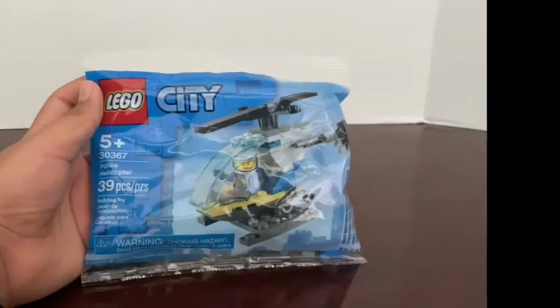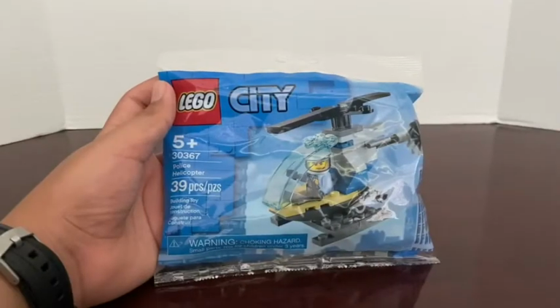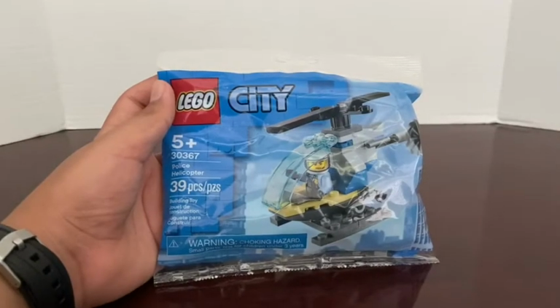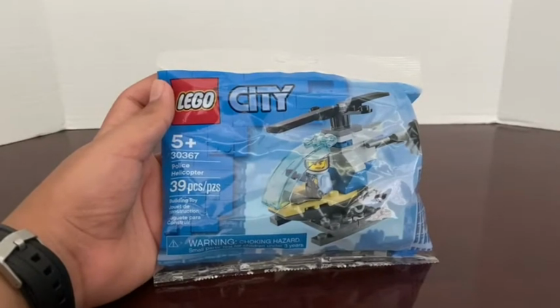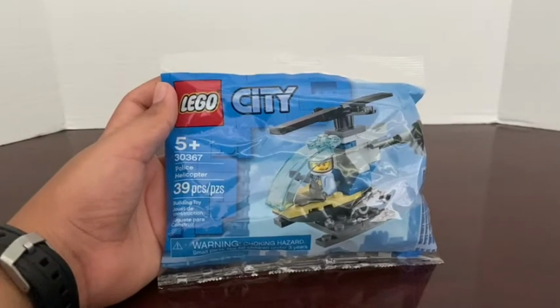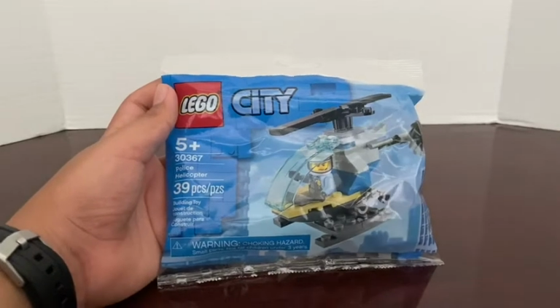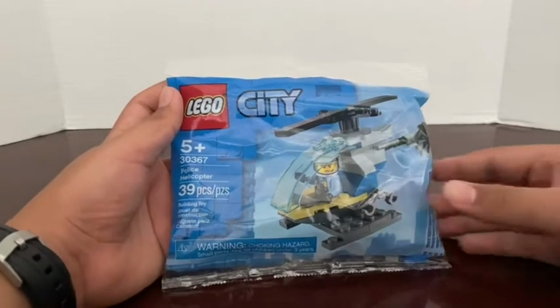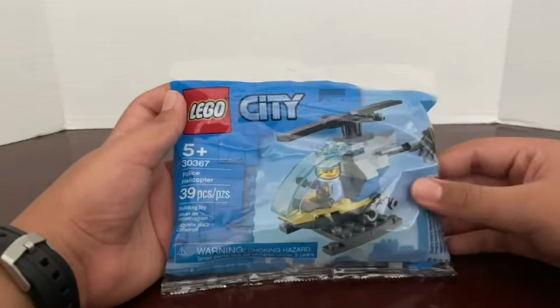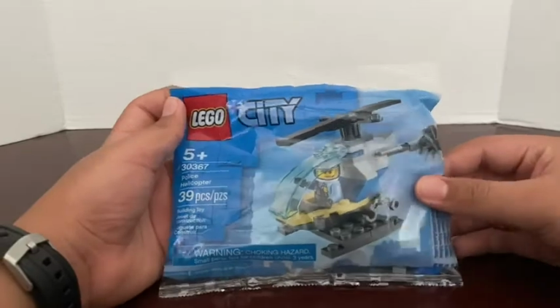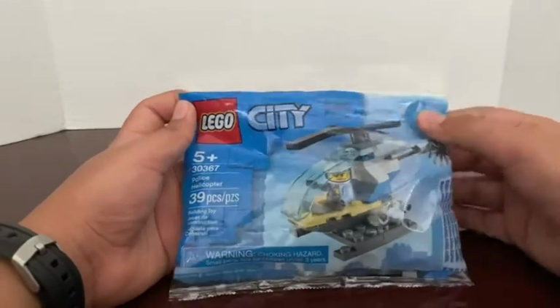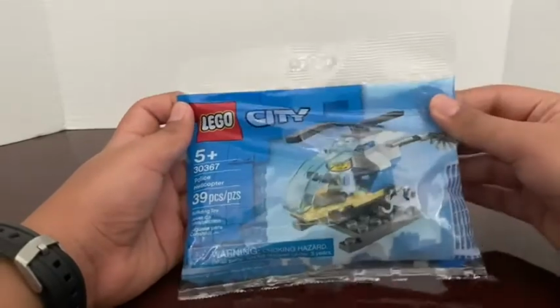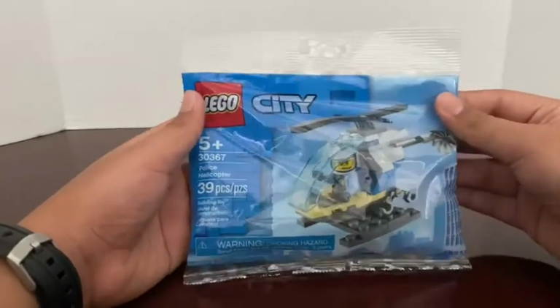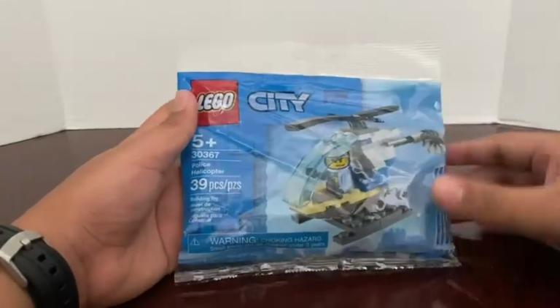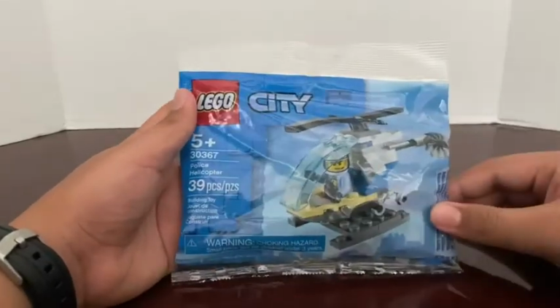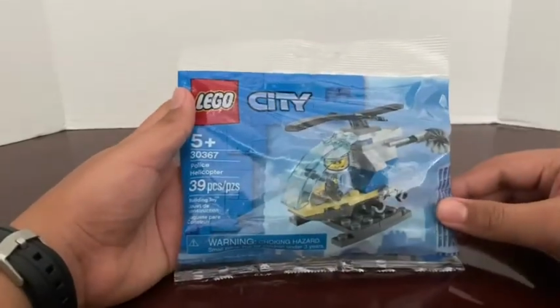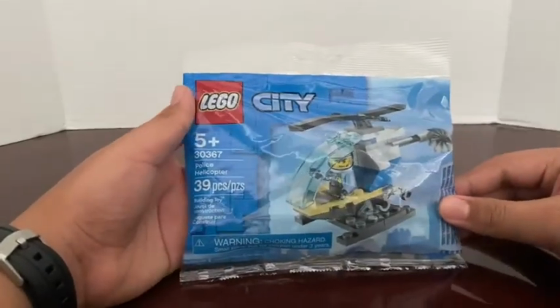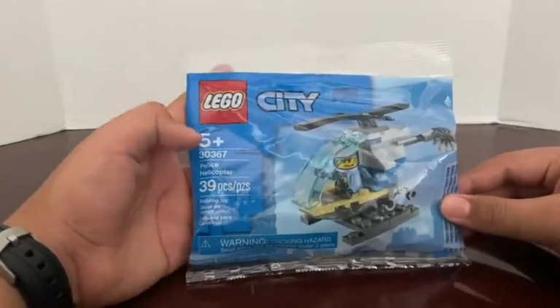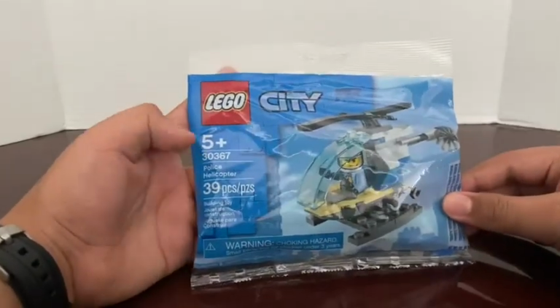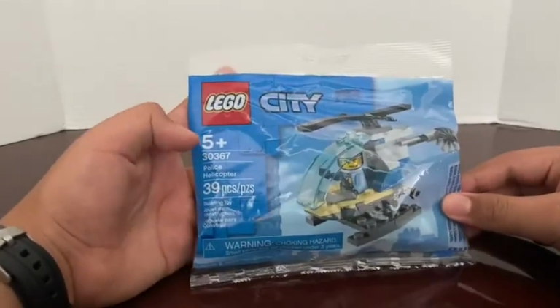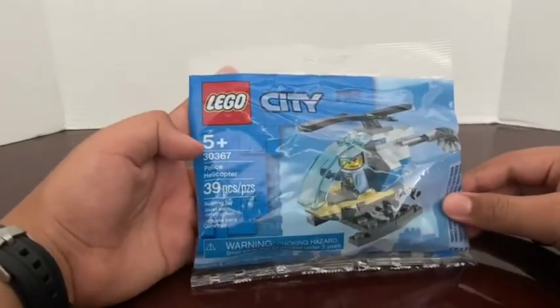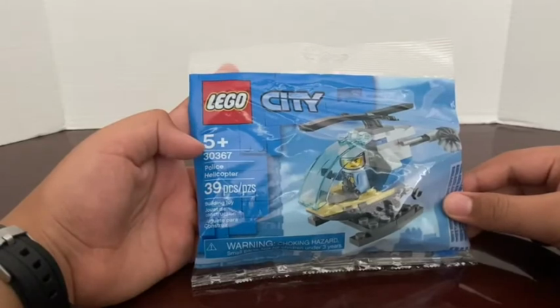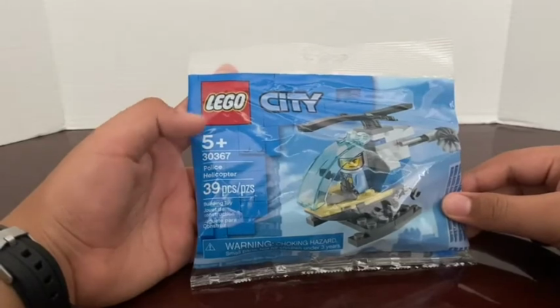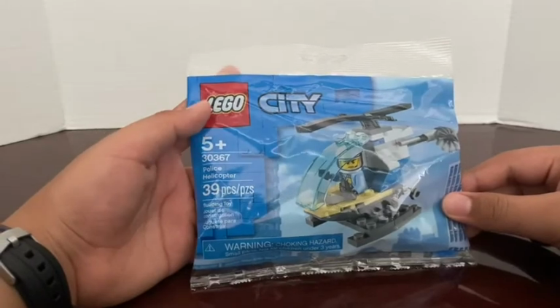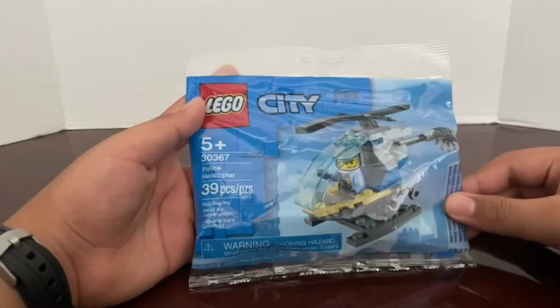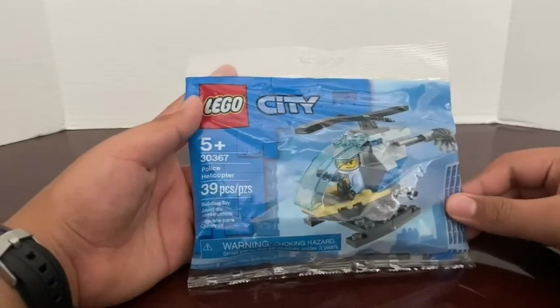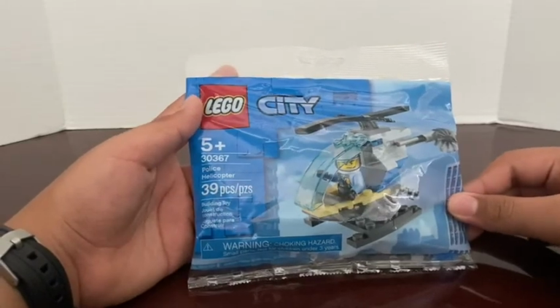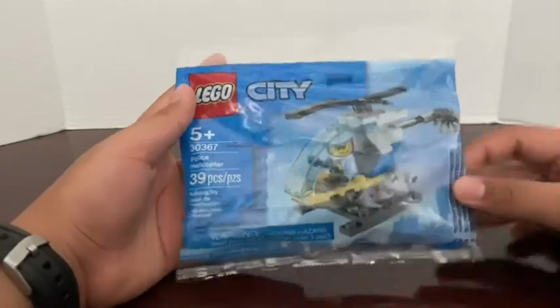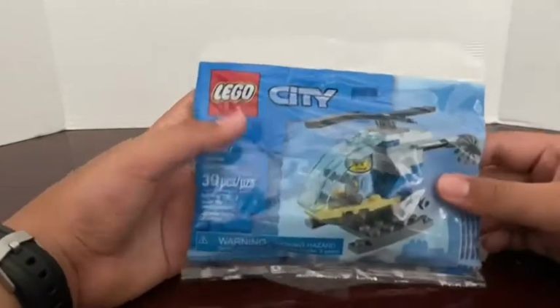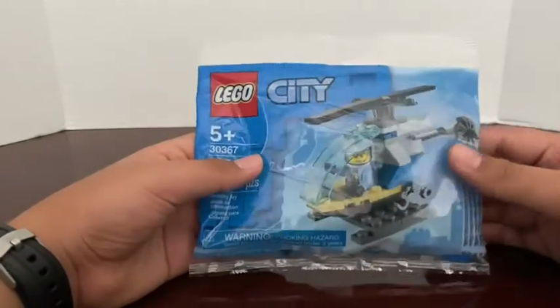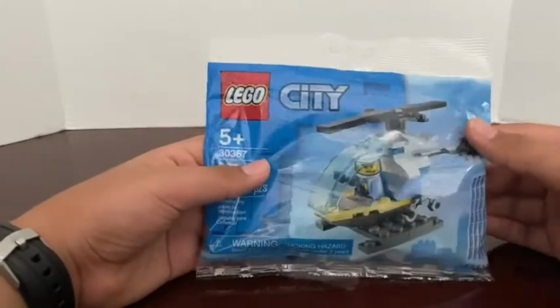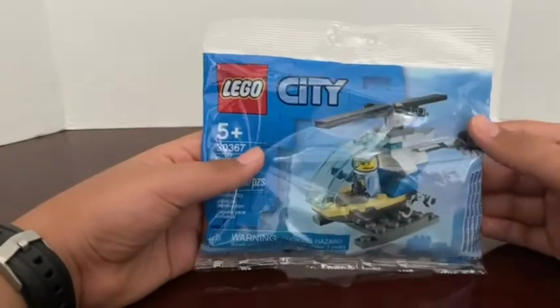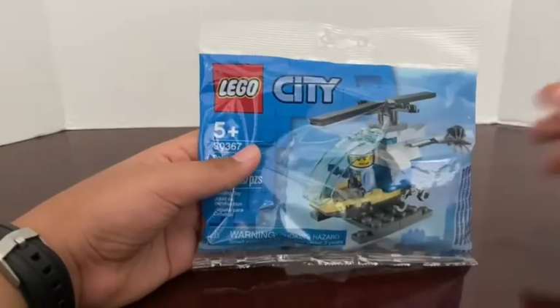Hello everybody. Today I will be reviewing a much smaller set. This is the Lego City Police Helicopter set 30367, and it comes with 39 pieces and one minifigure.